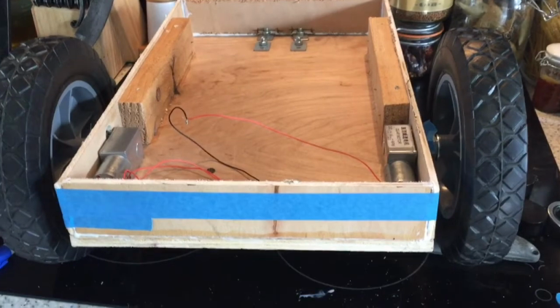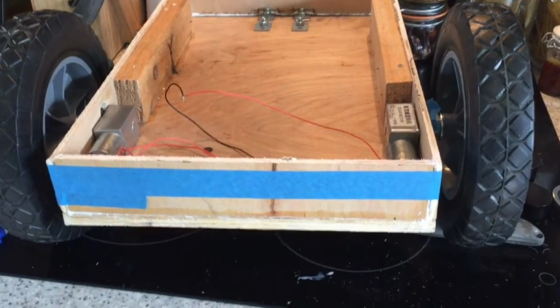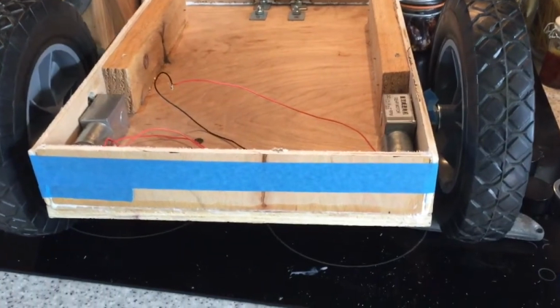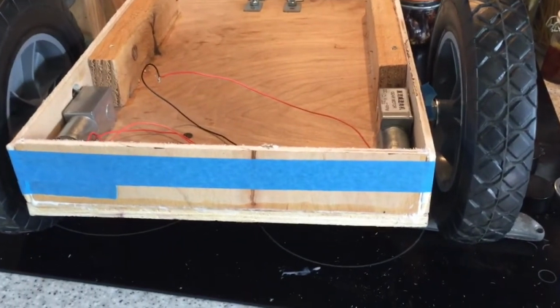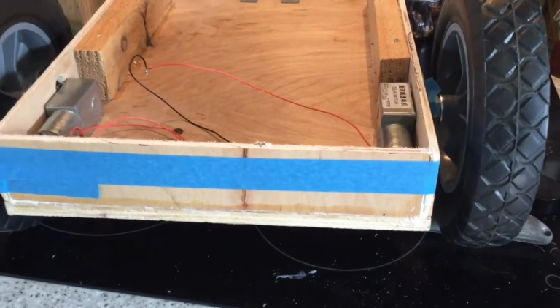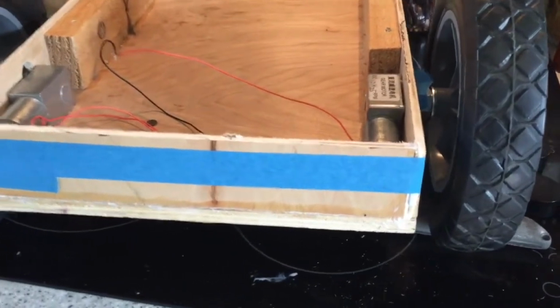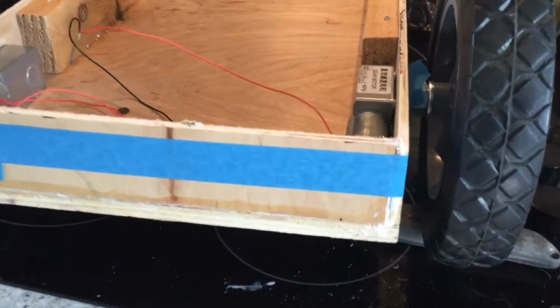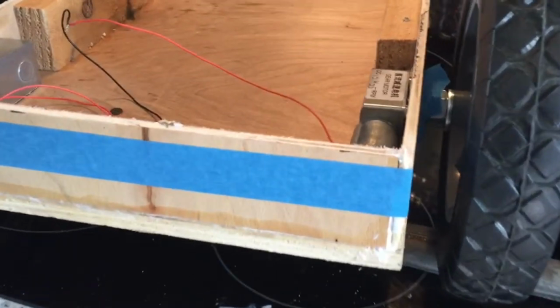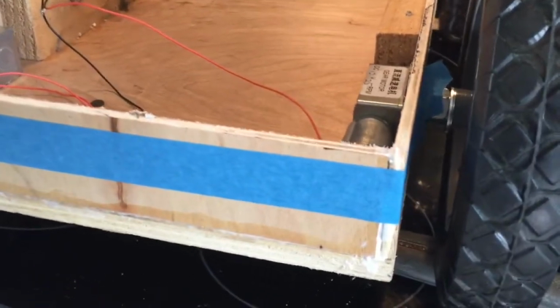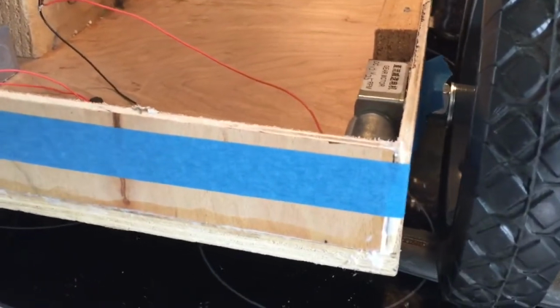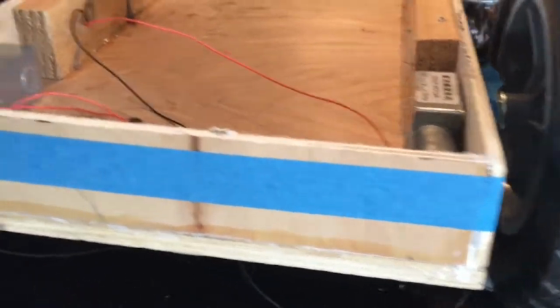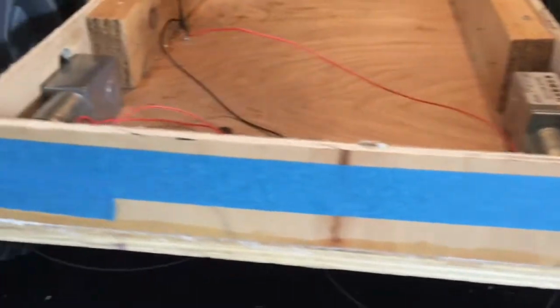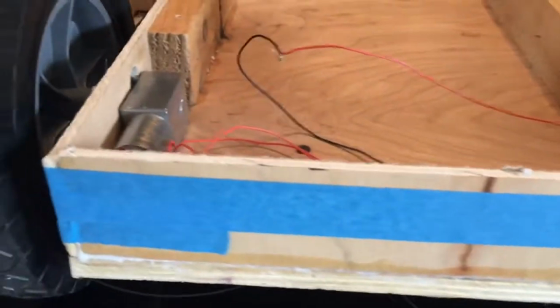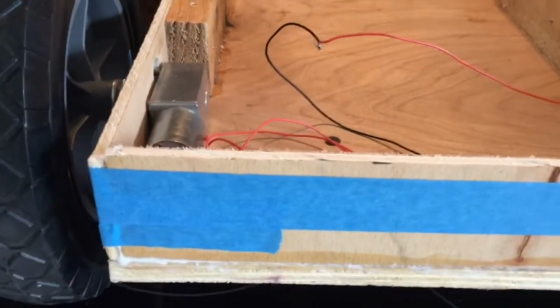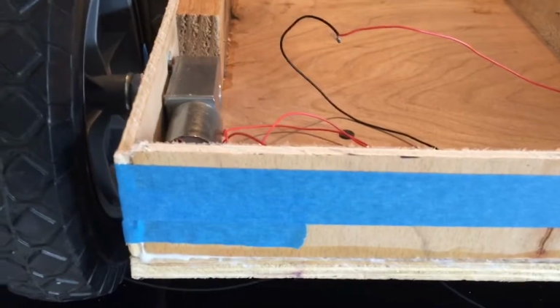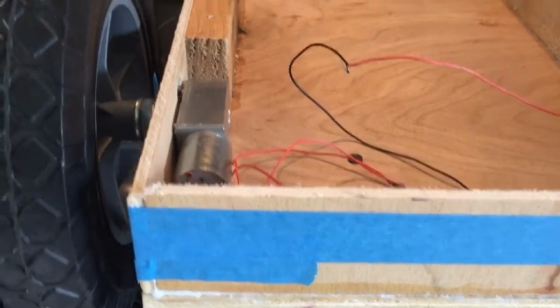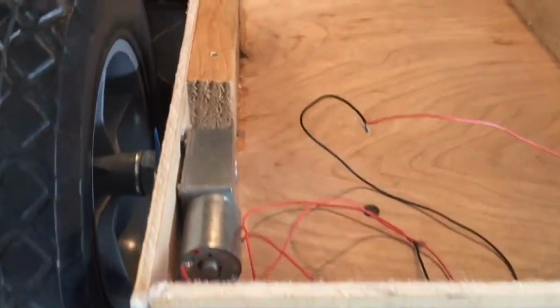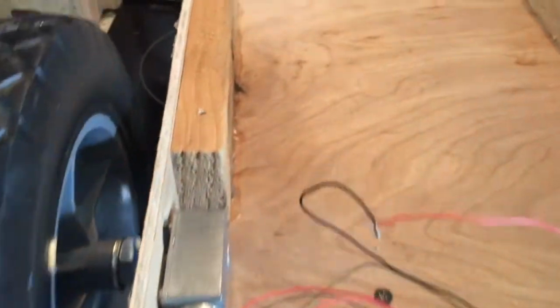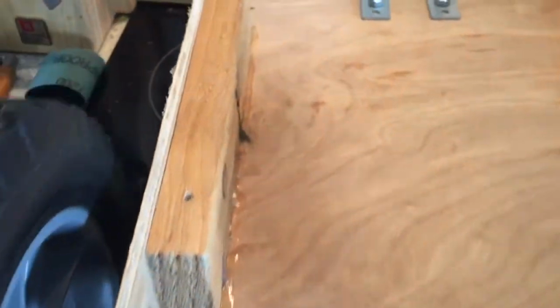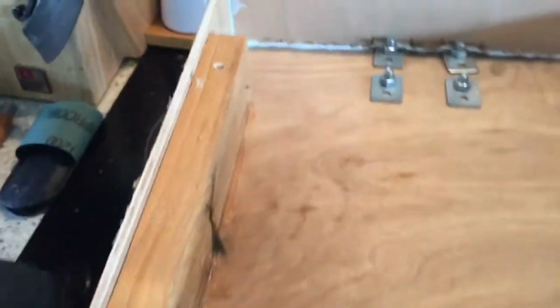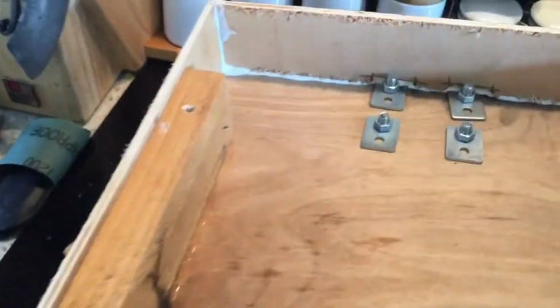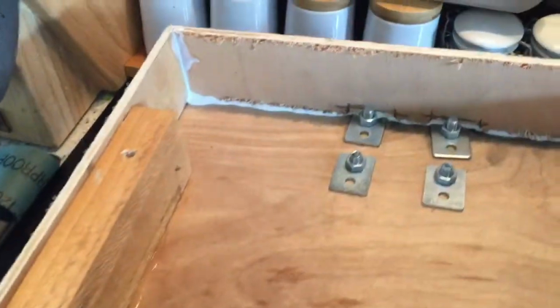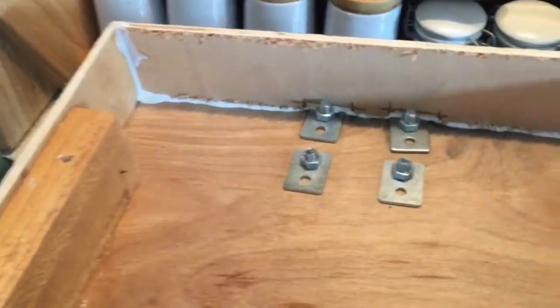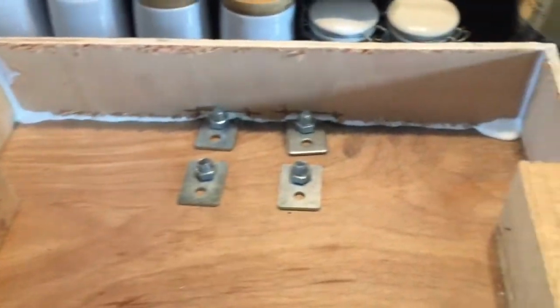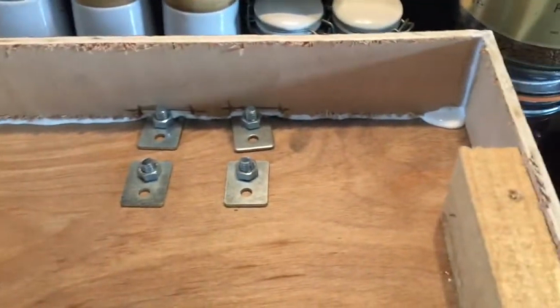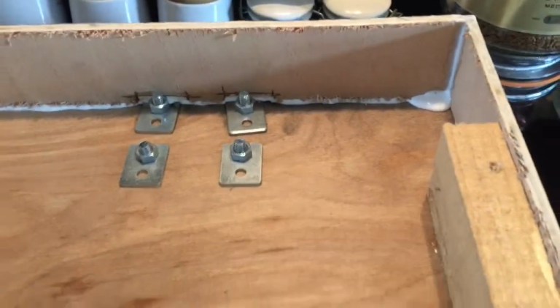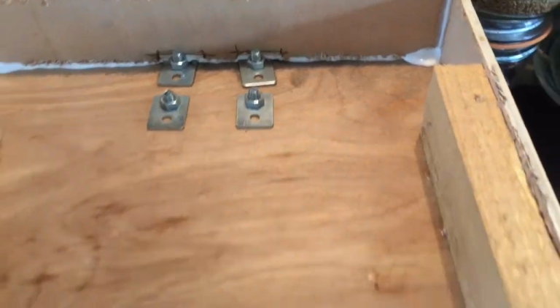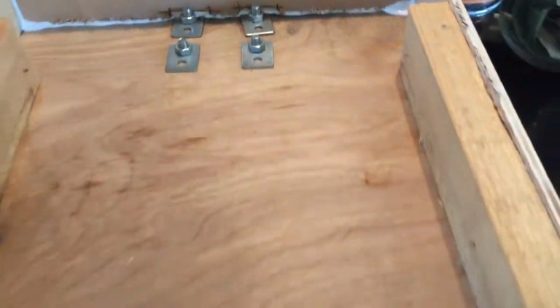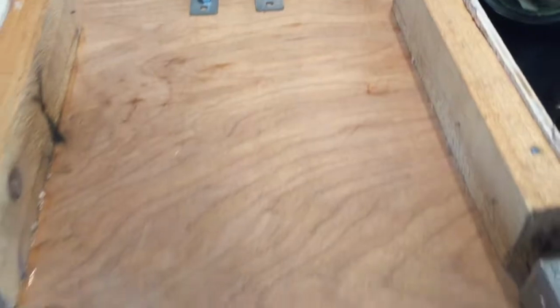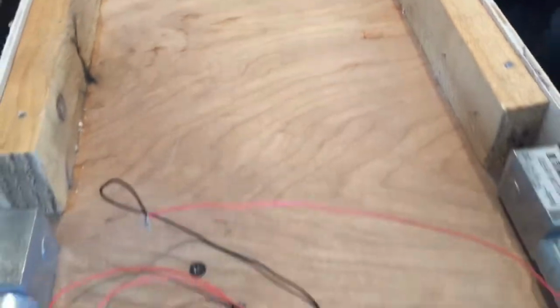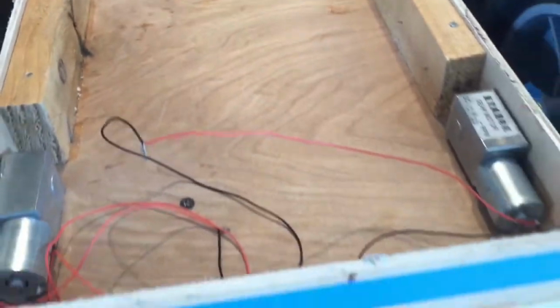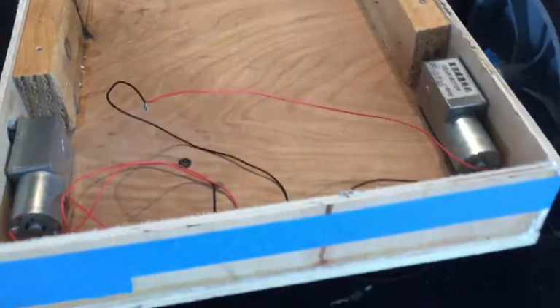So we've got the majority of the chassis made now. As you can see there's a front and a back on it, all being glued up.